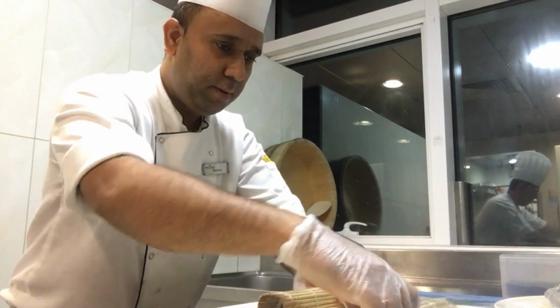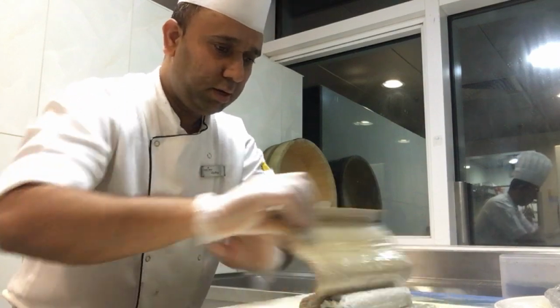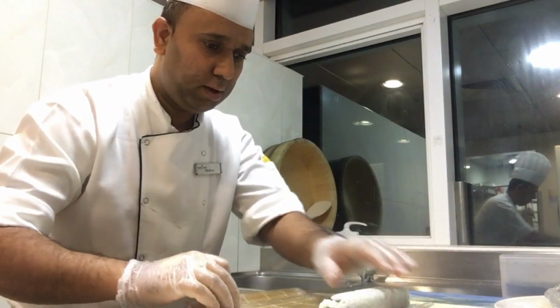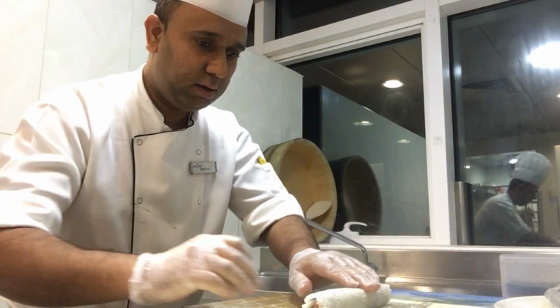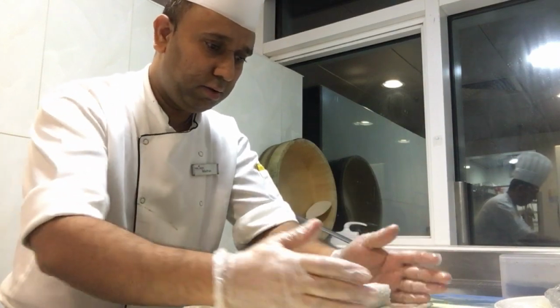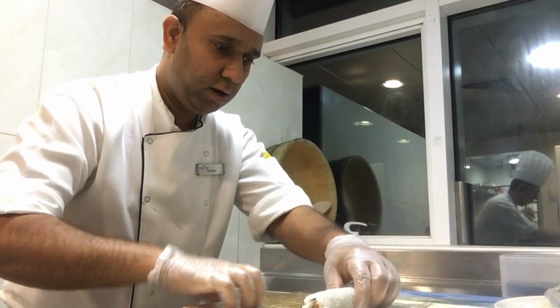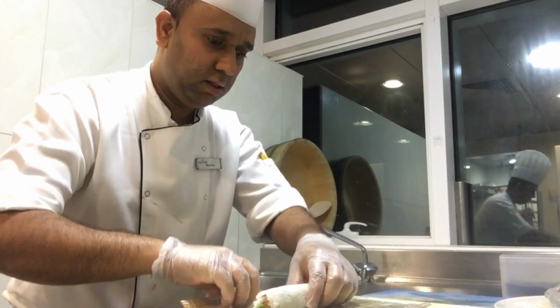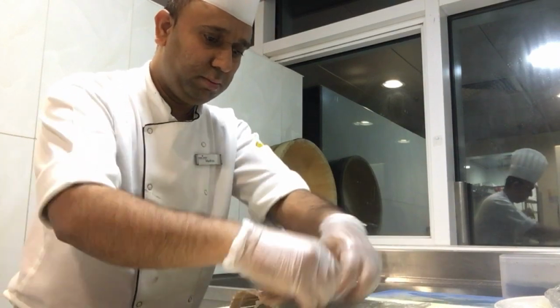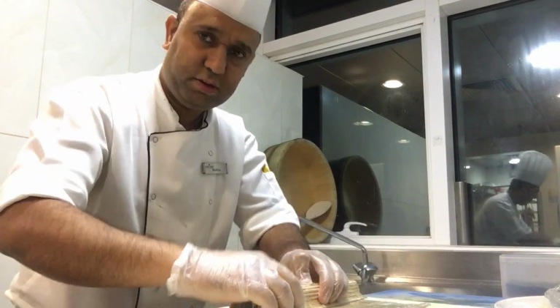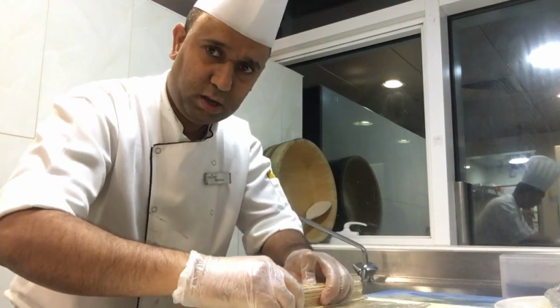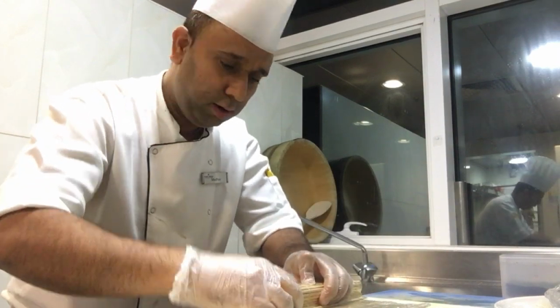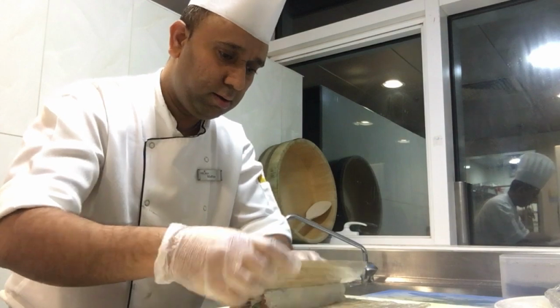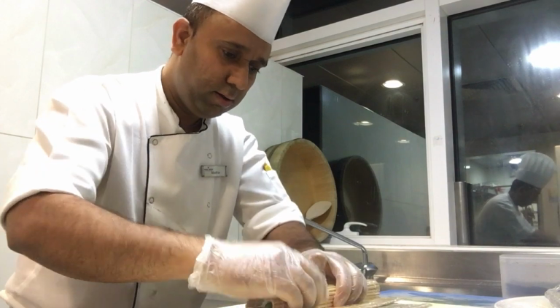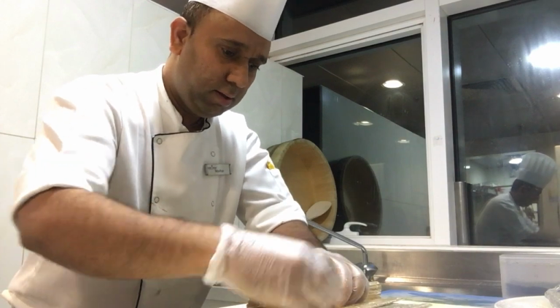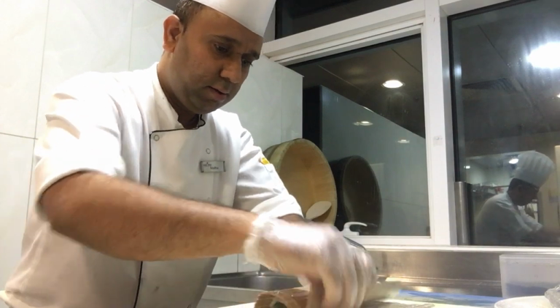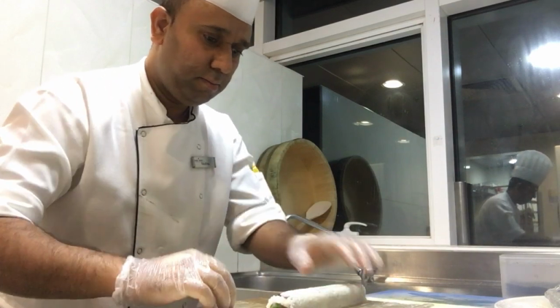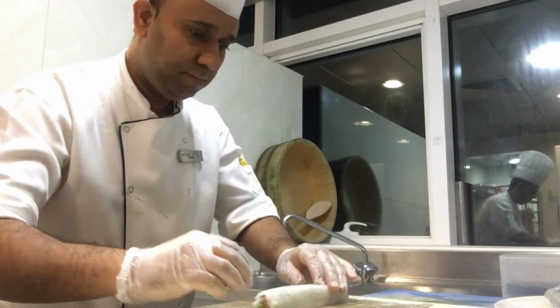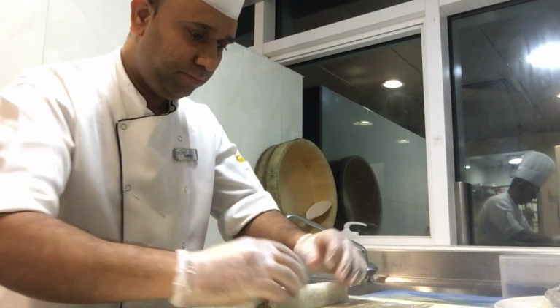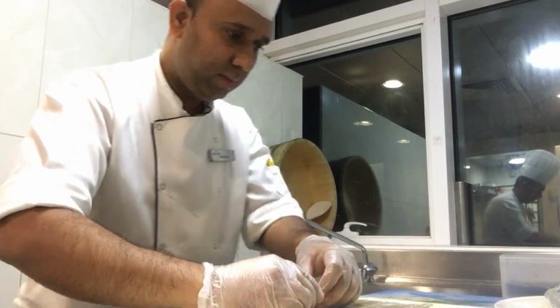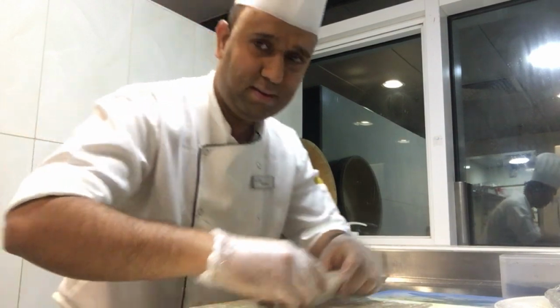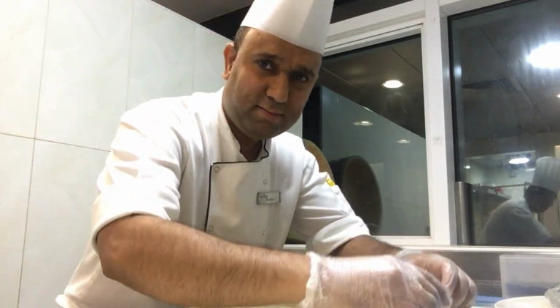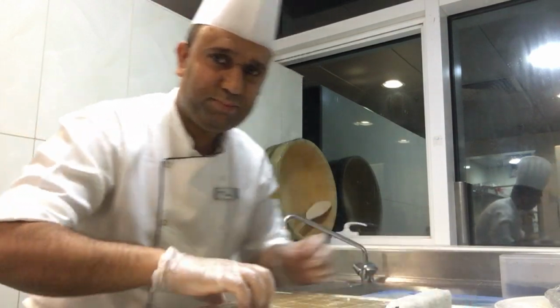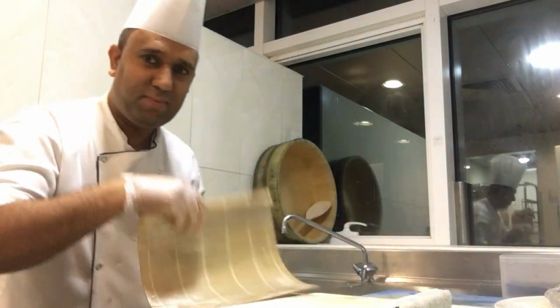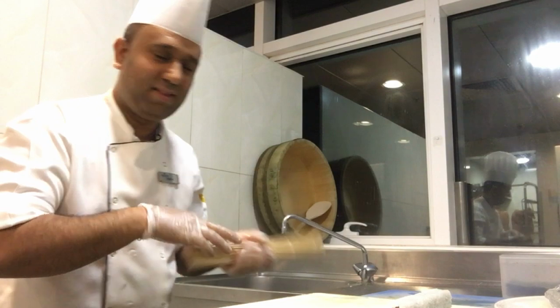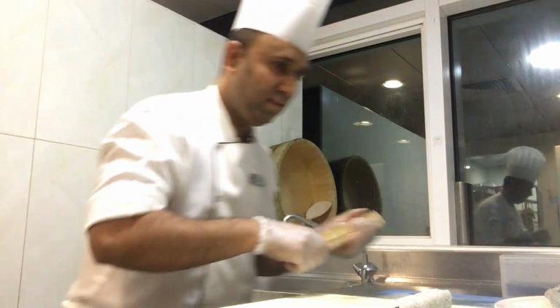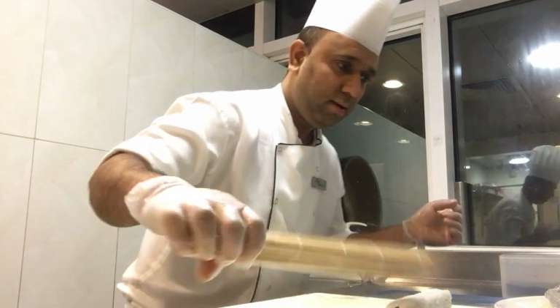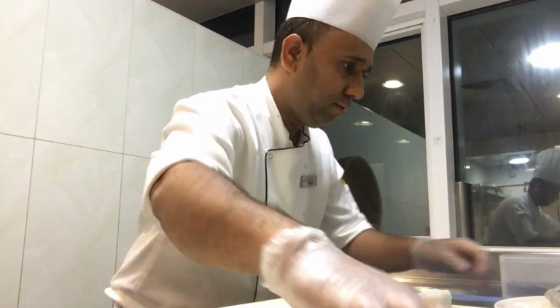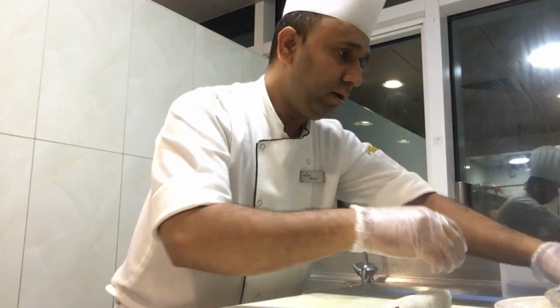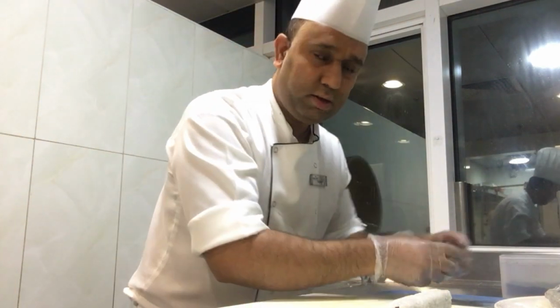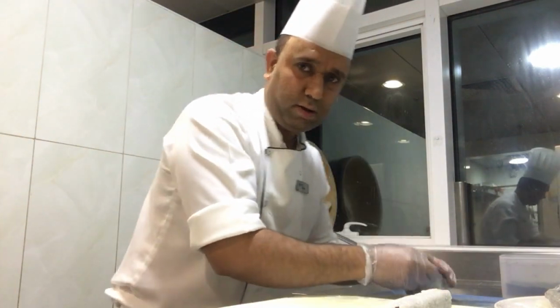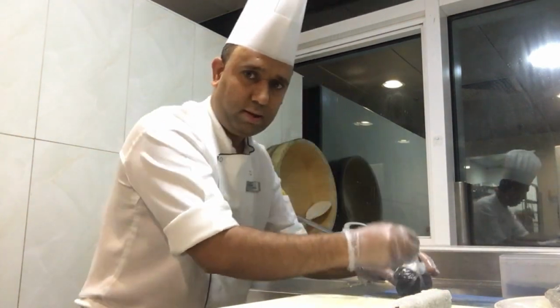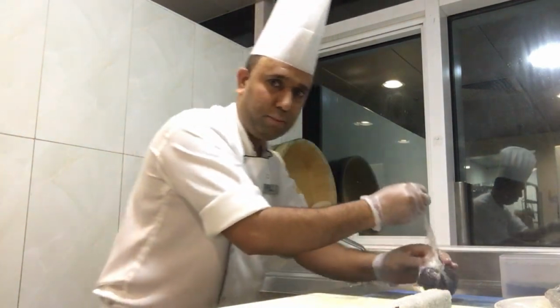I'm going to put it here, and then I'm going to put this metal here. And here — this is salmon.